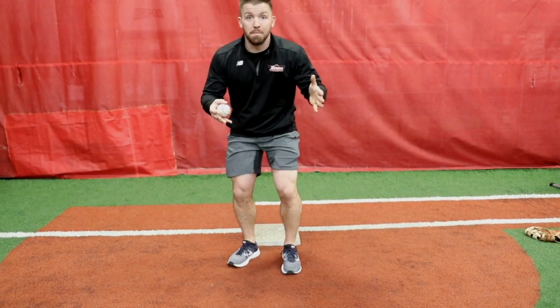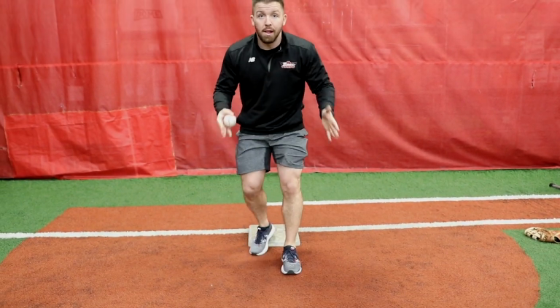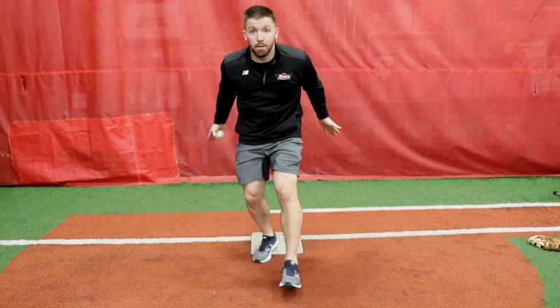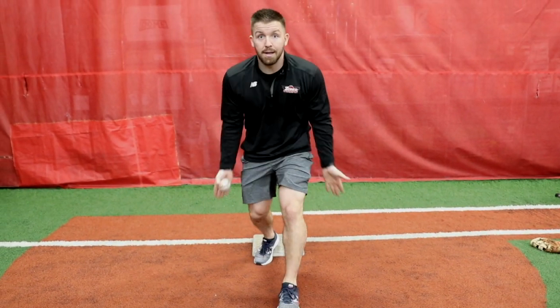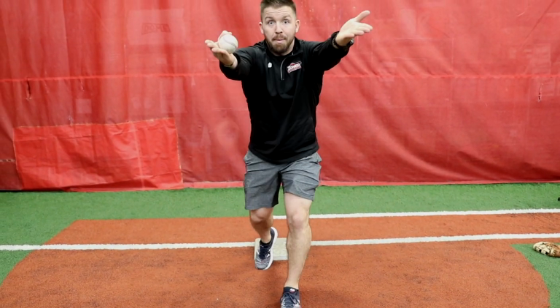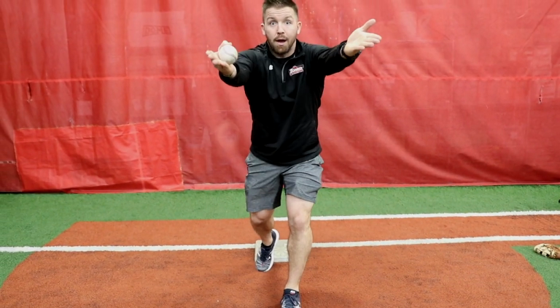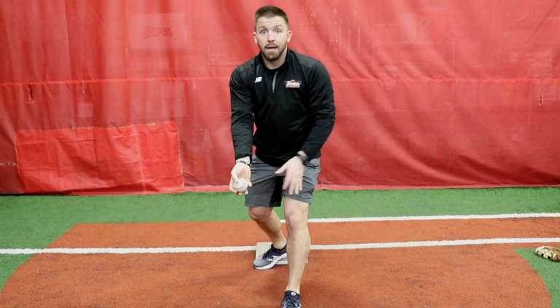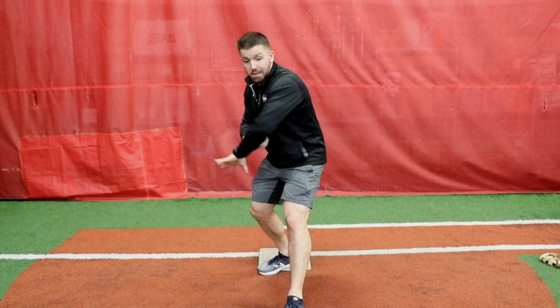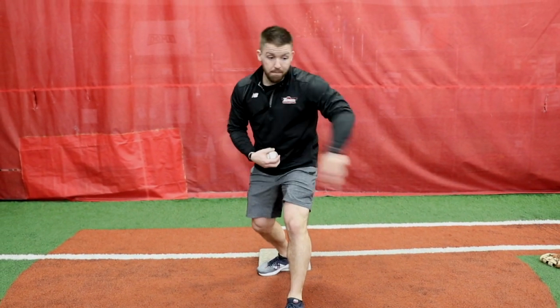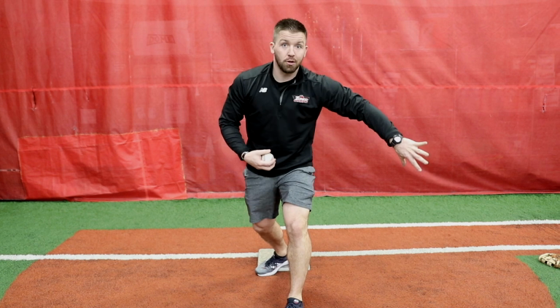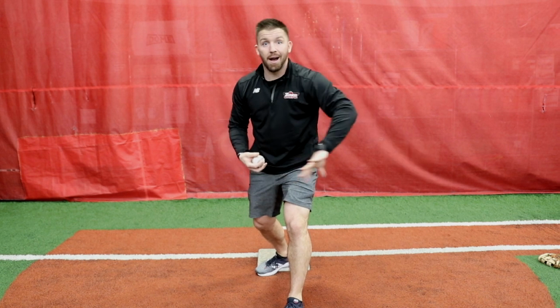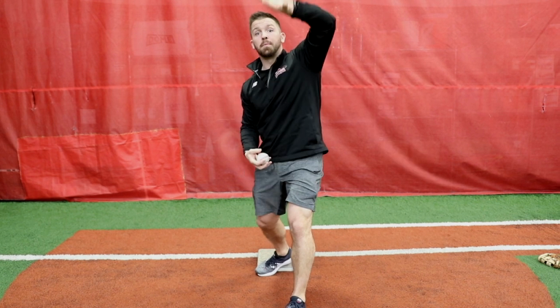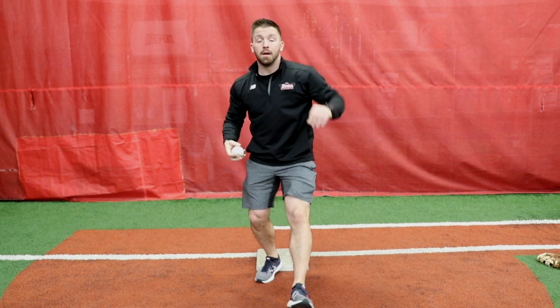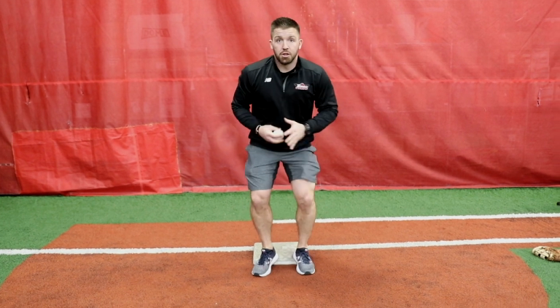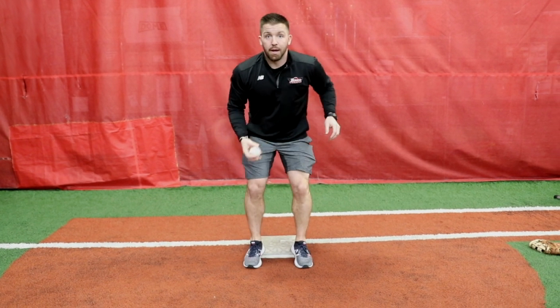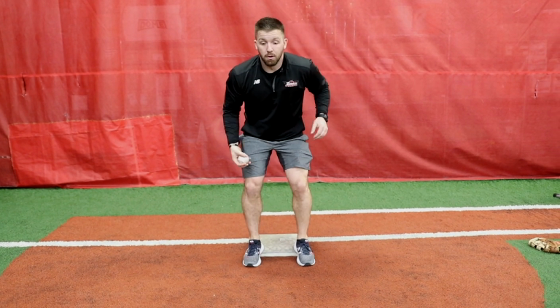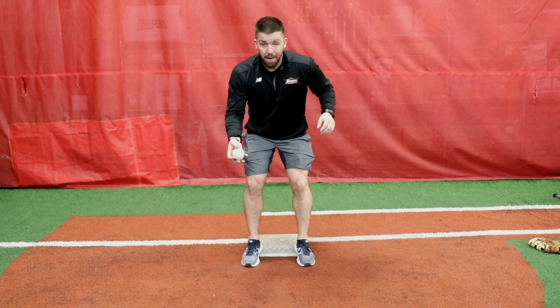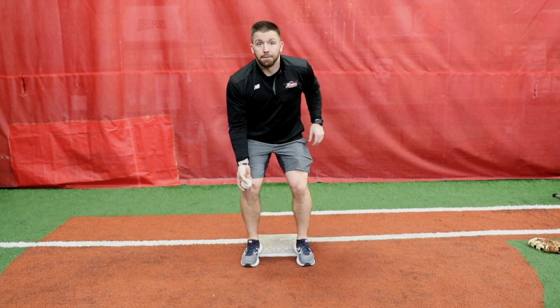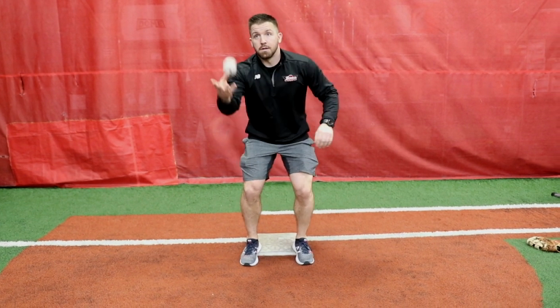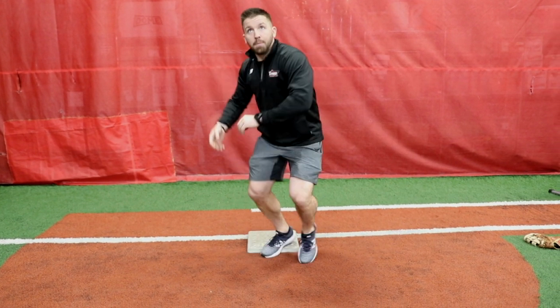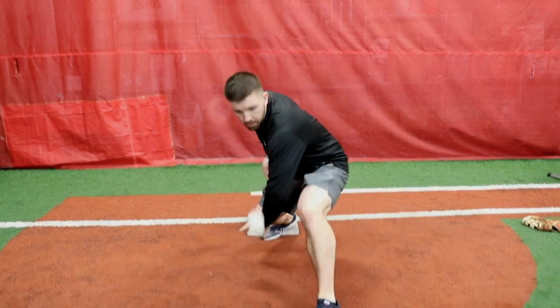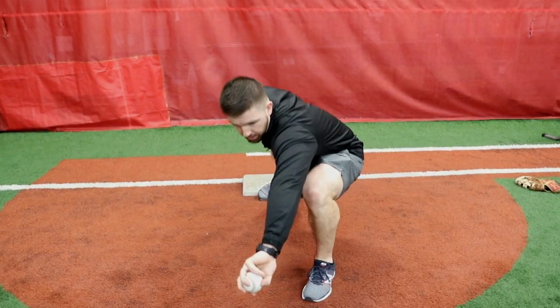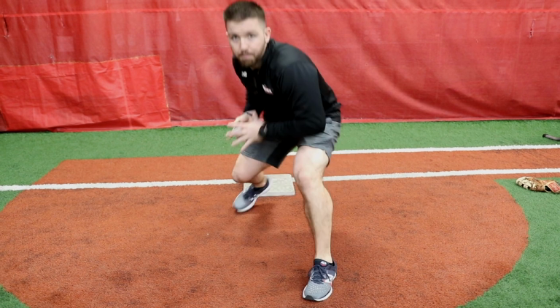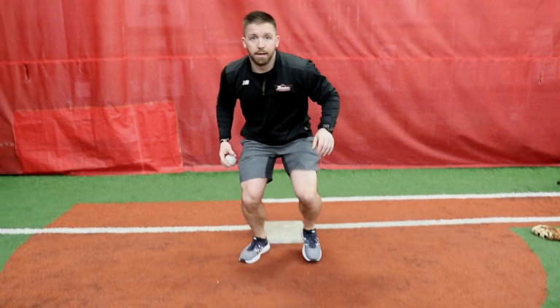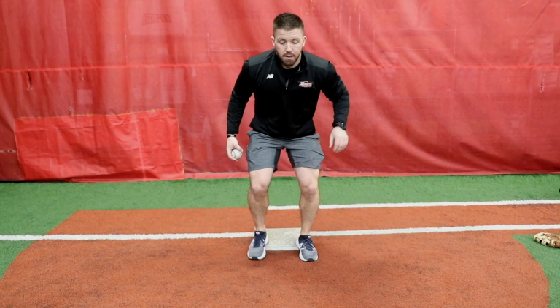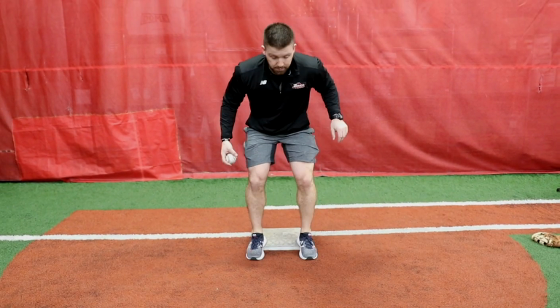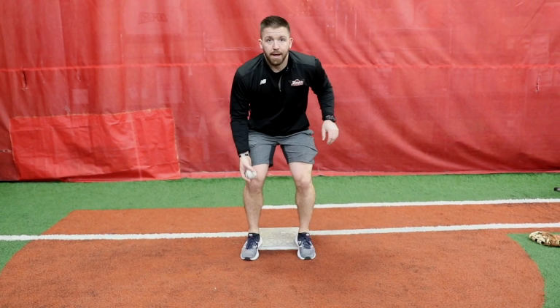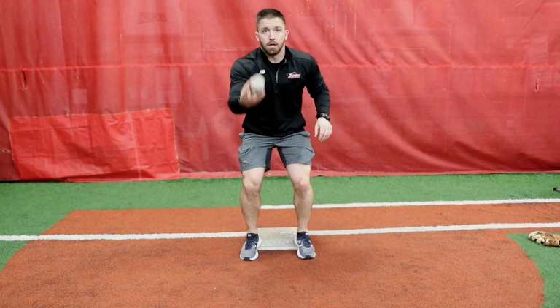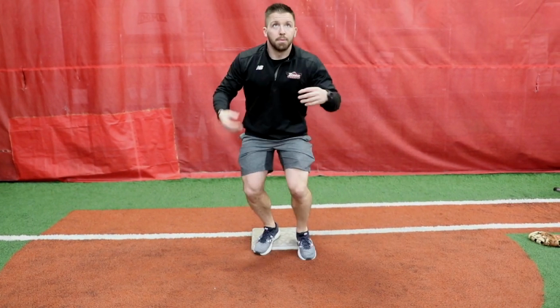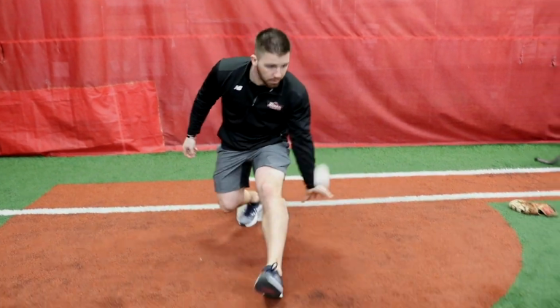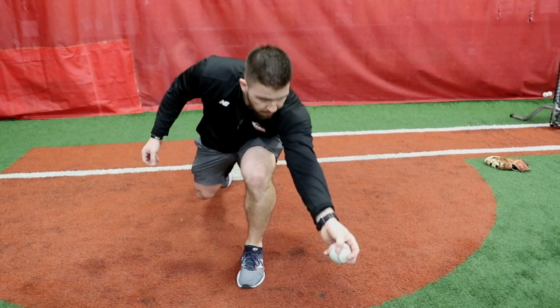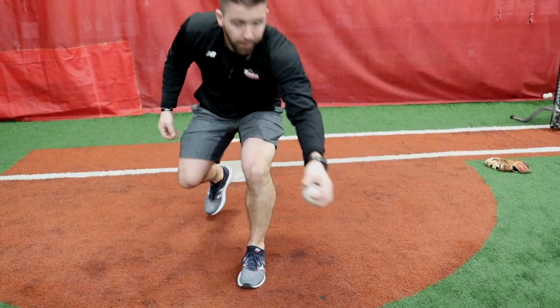If you miss it, you want to miss it back that way. You don't want to miss it across your body or up in the air. Let's try that again — we're gonna go backhand first, toss it up, backhand. Heels on the bag, toss it up, forehand.